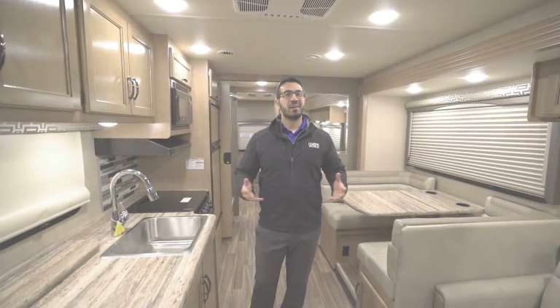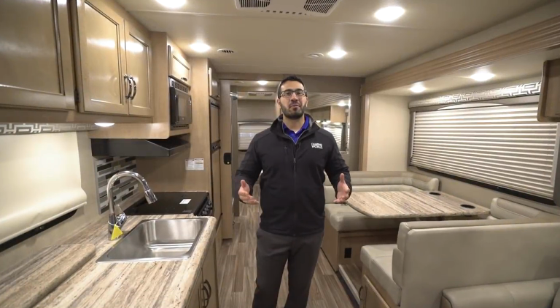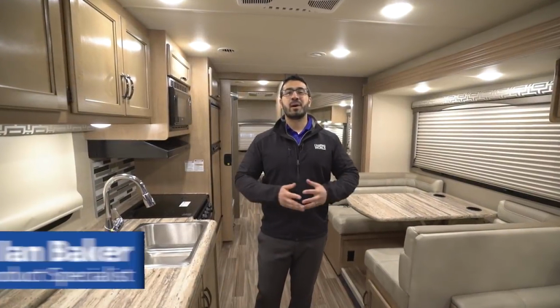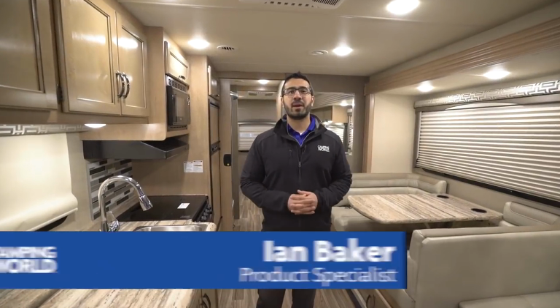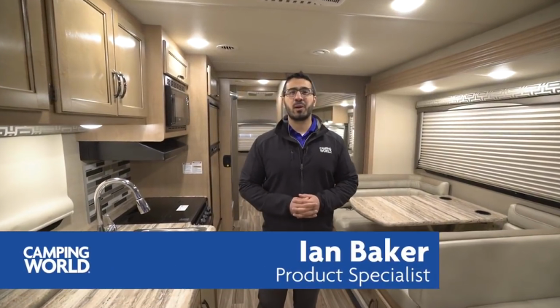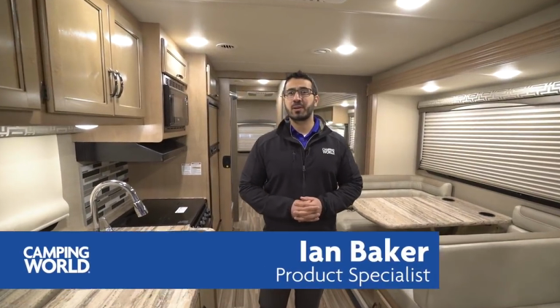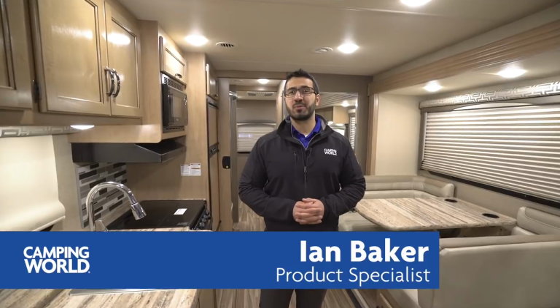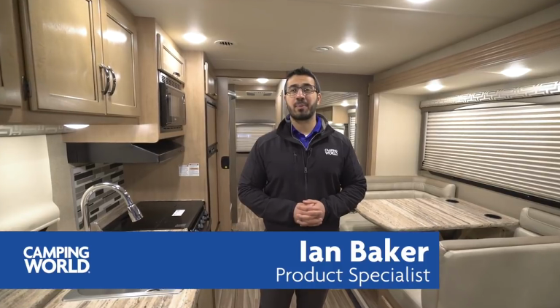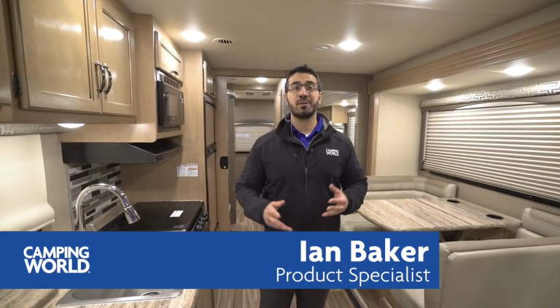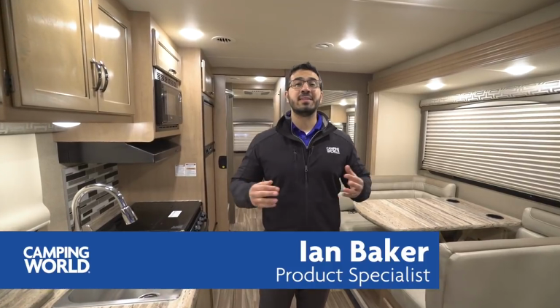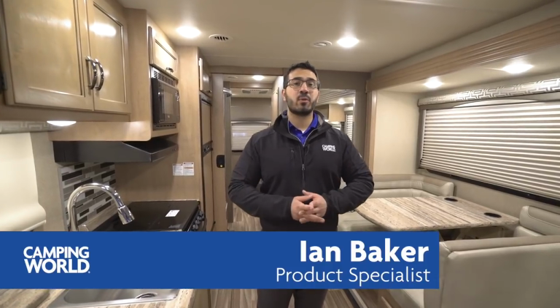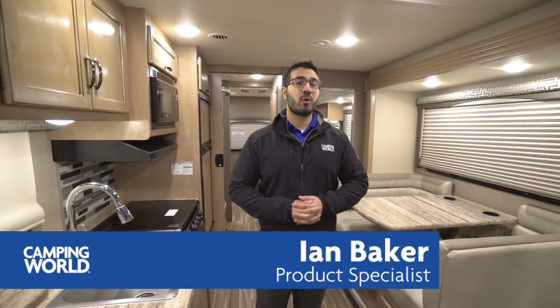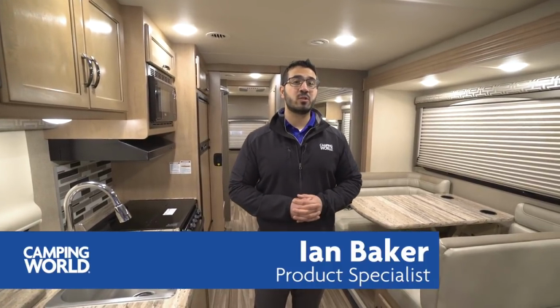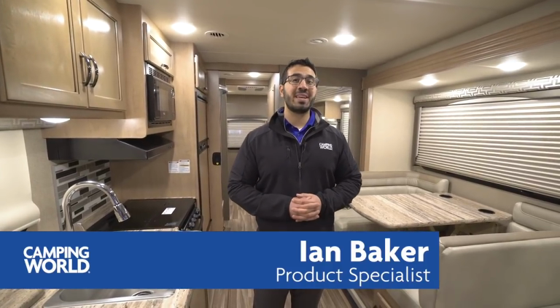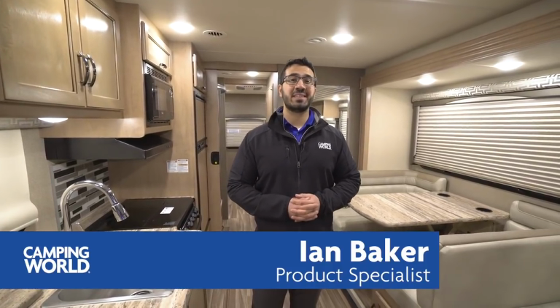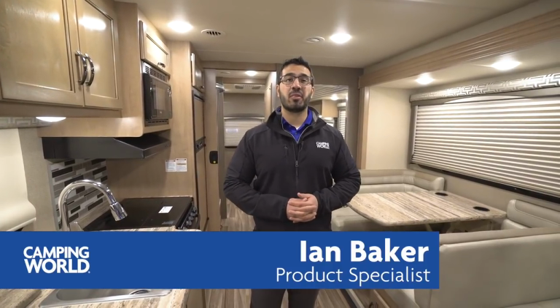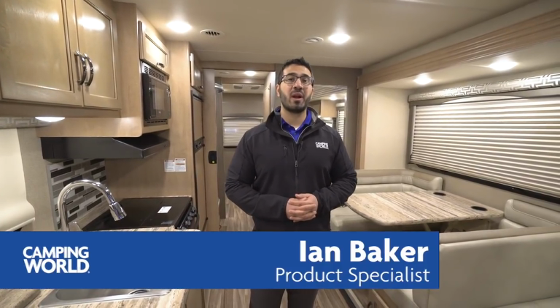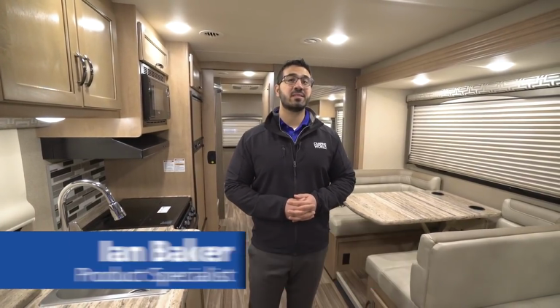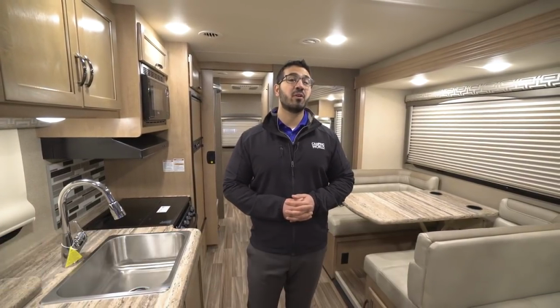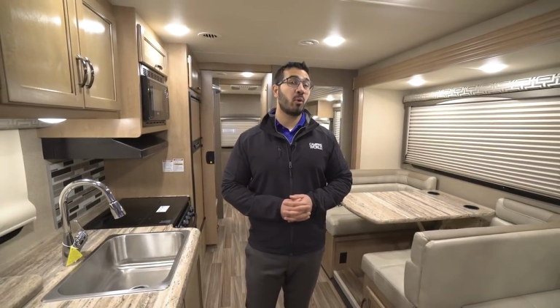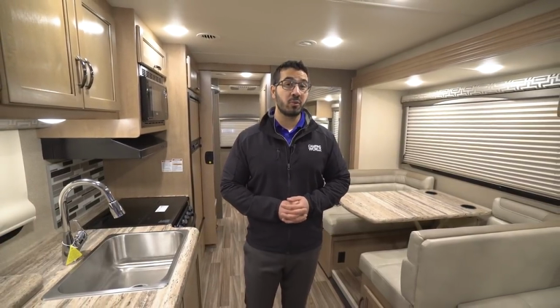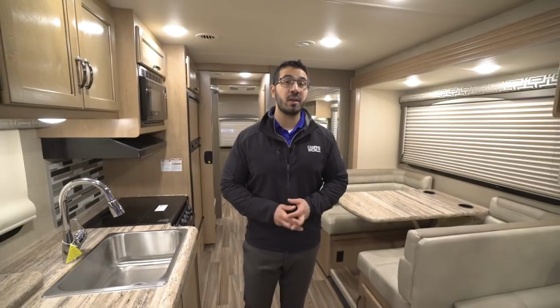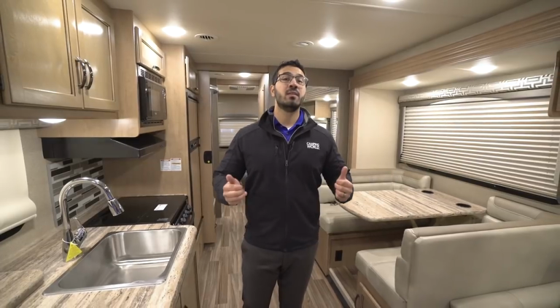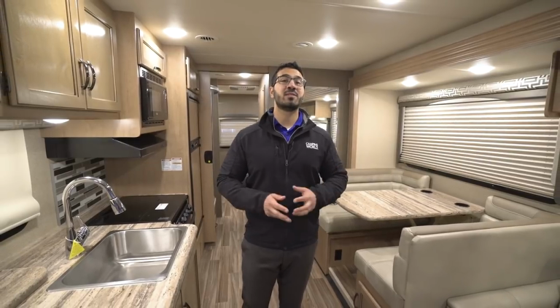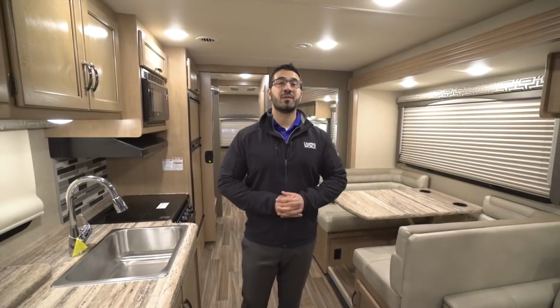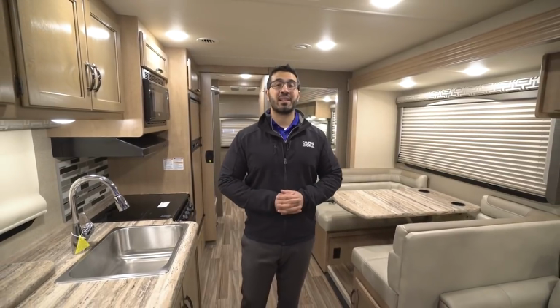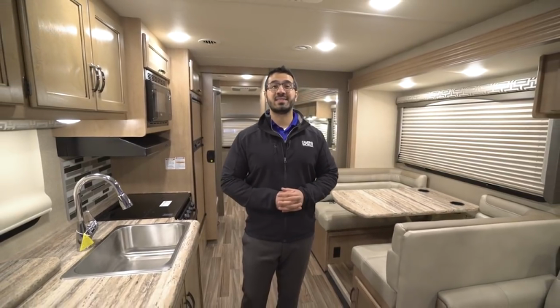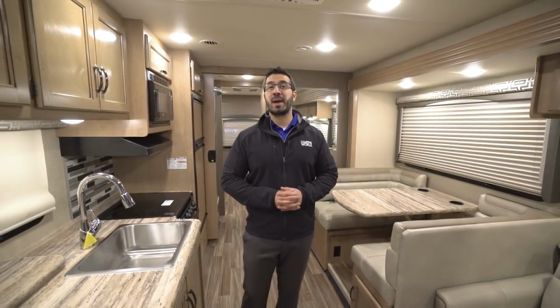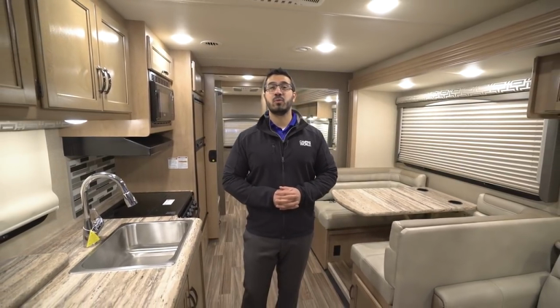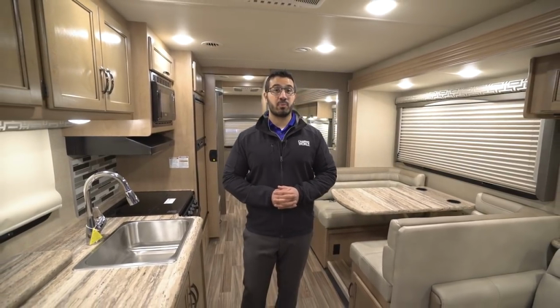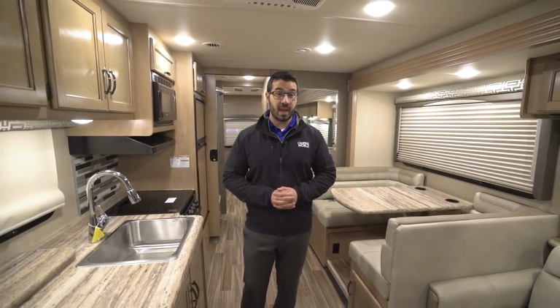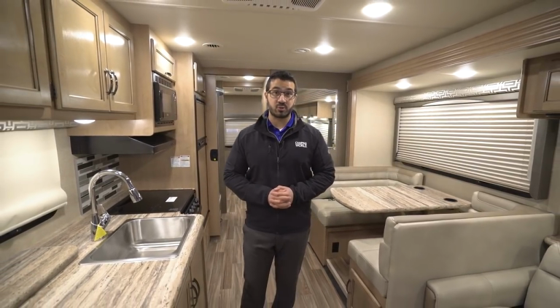Hi folks, I'm Ian Baker, the product specialist with Camping World, and today we're going to go over the 2018 Thor Ace 30.3. This particular model has the Malibu Maple cabinetry.